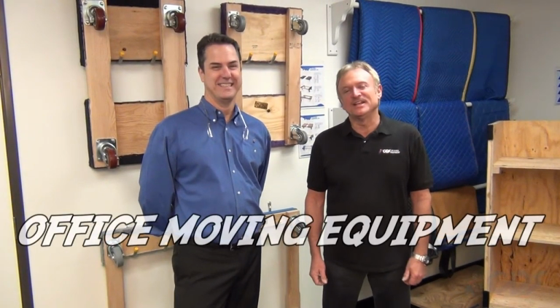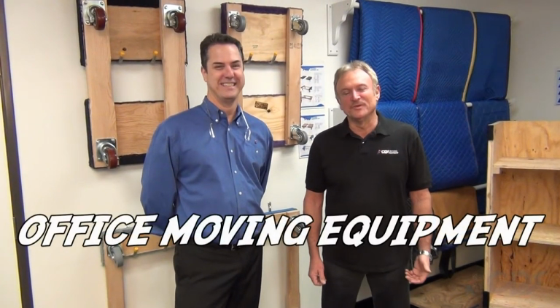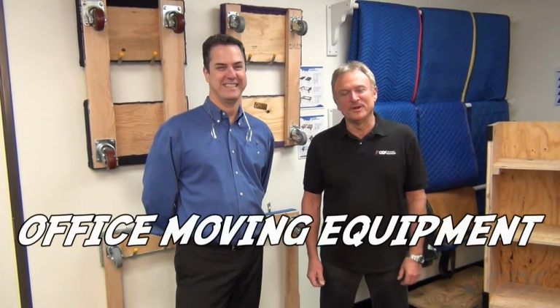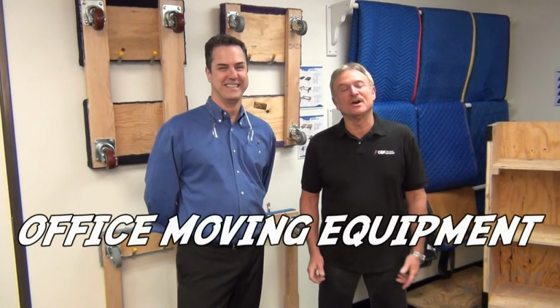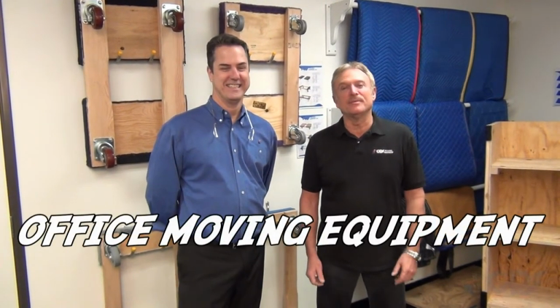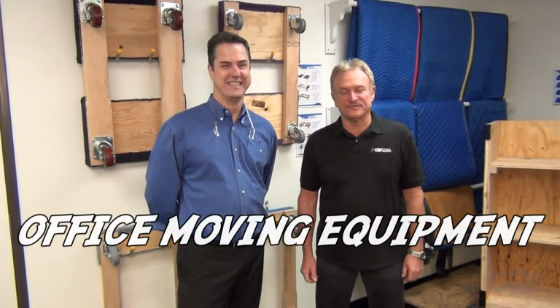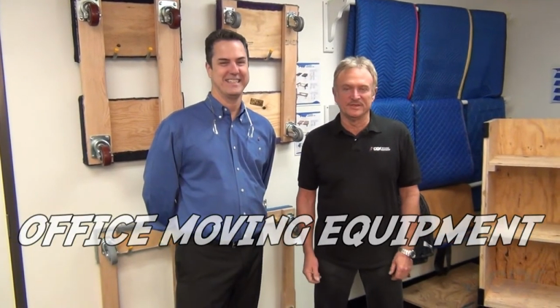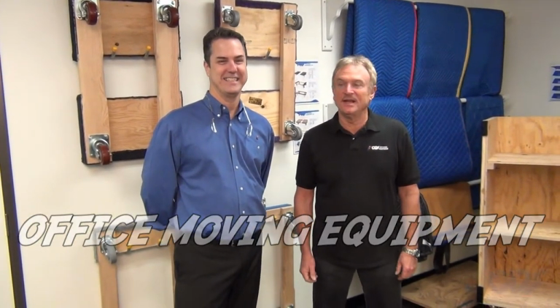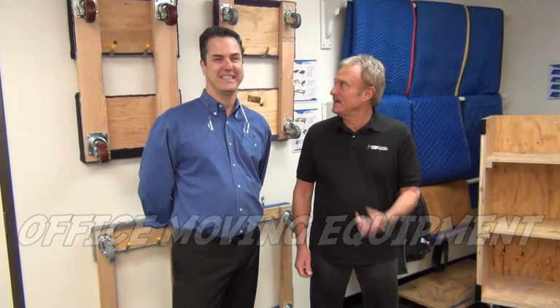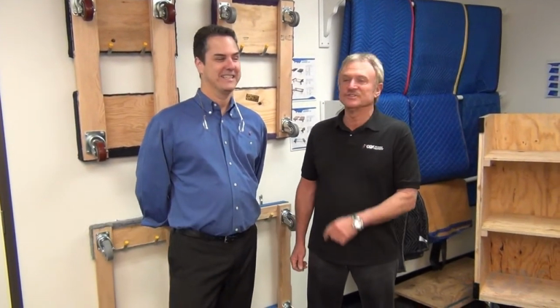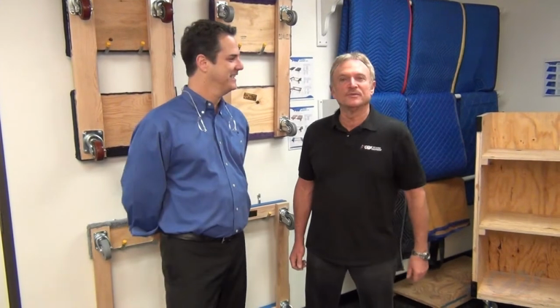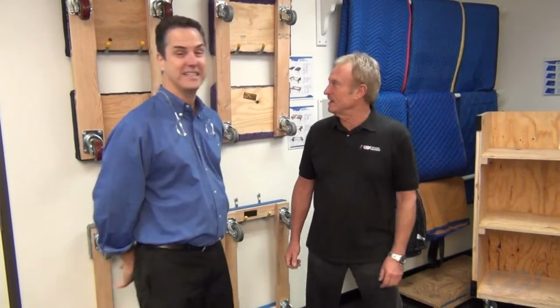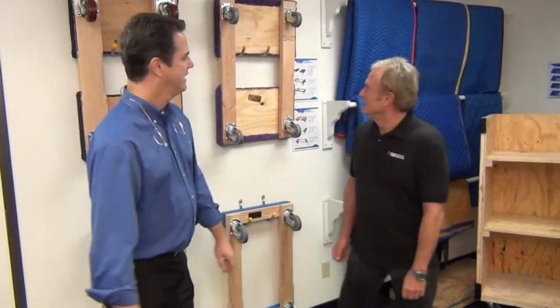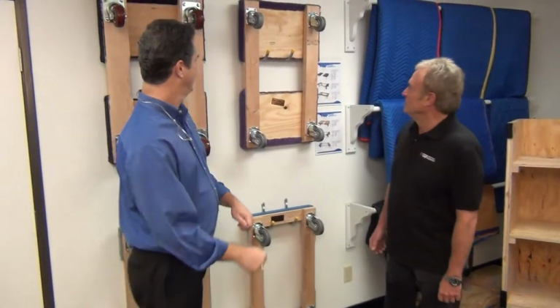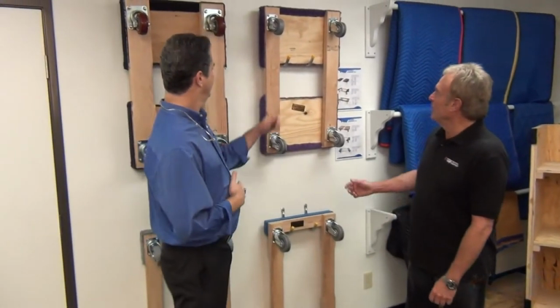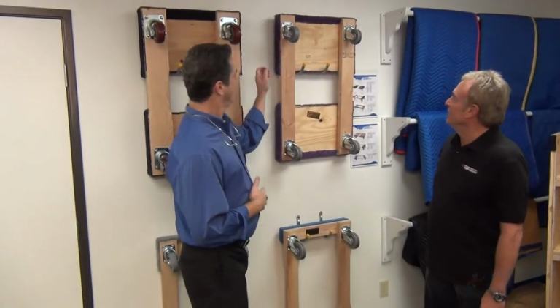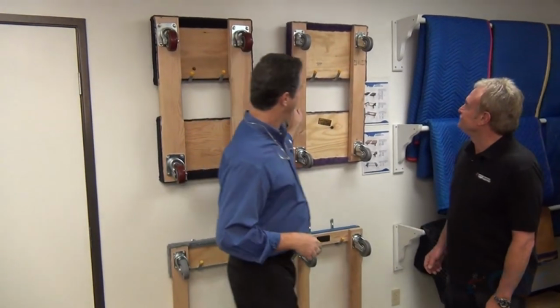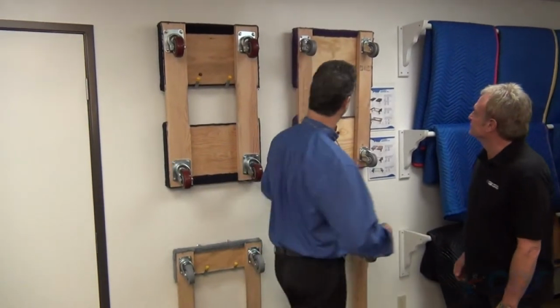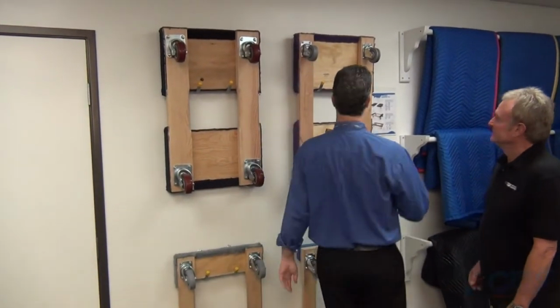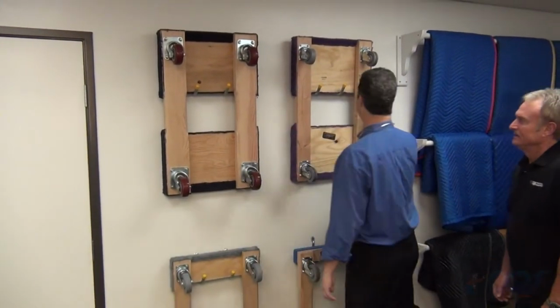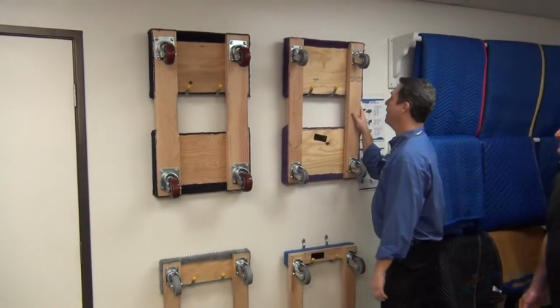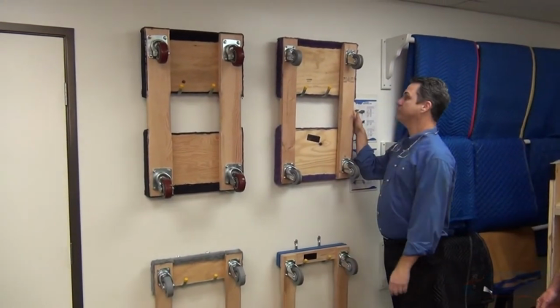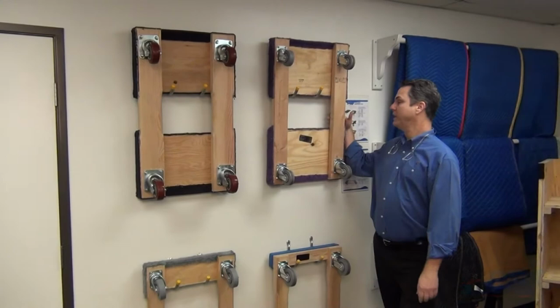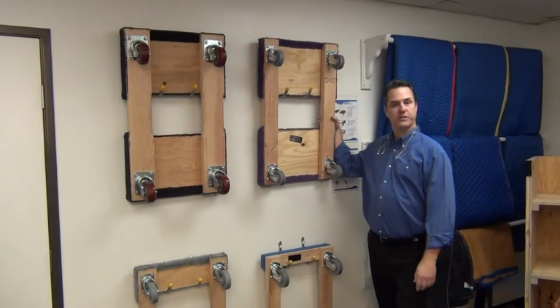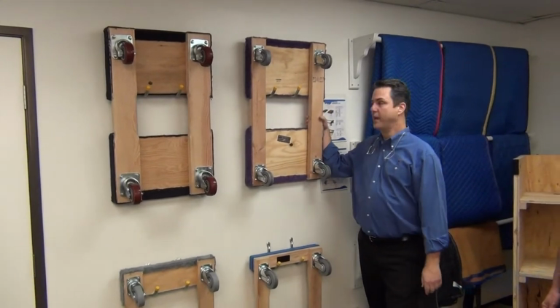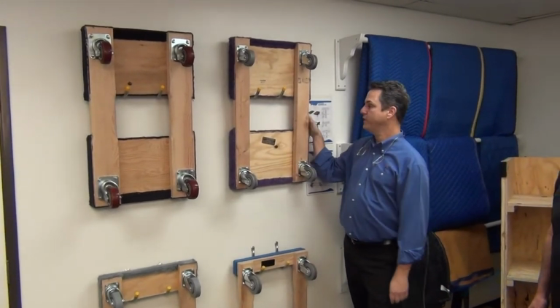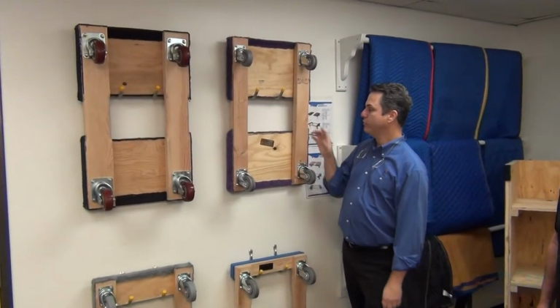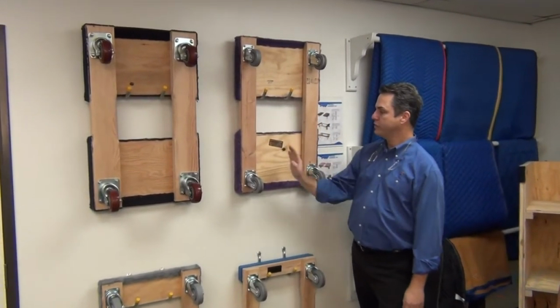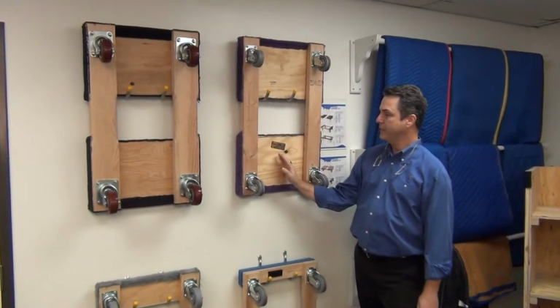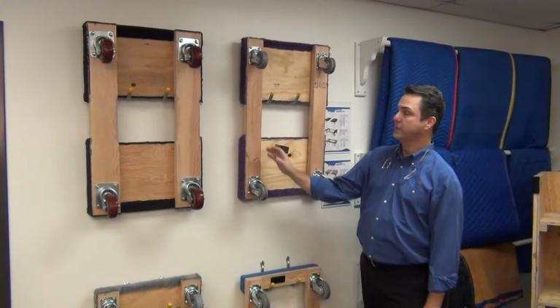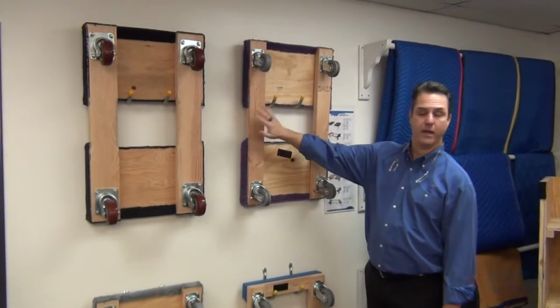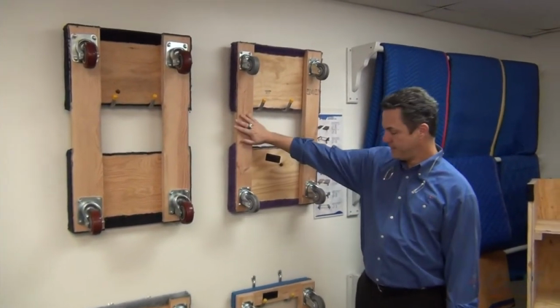CDS Moving Equipment here to talk to you about office moving today, and right now we're going to start off with dollies. Right here we have our standard dolly, which is sometimes called the Southern California dolly, with 12-inch carpeted ends. It has a 900-pound capacity.